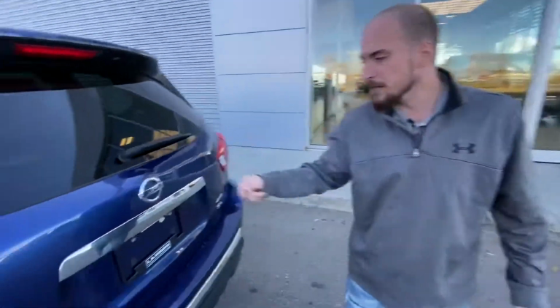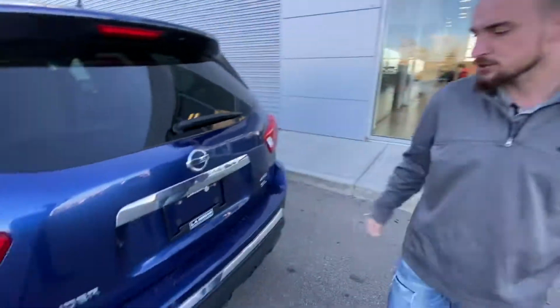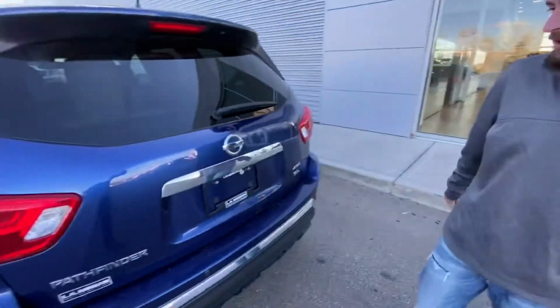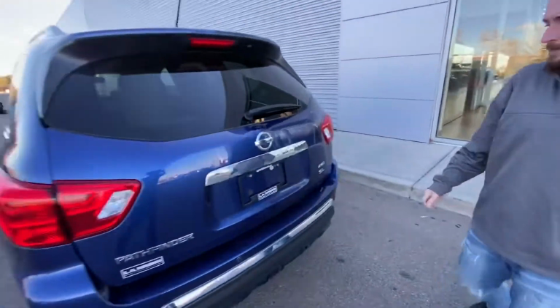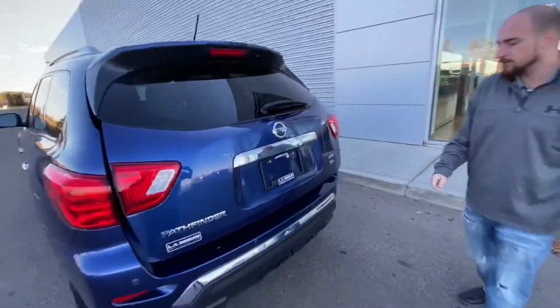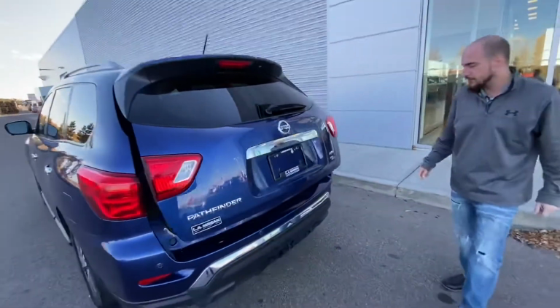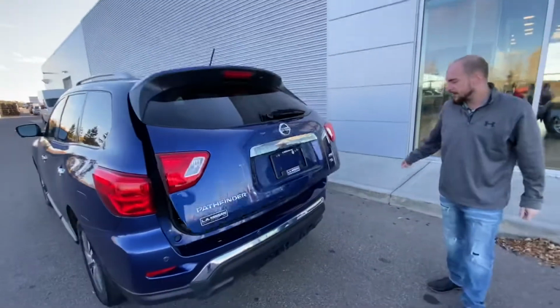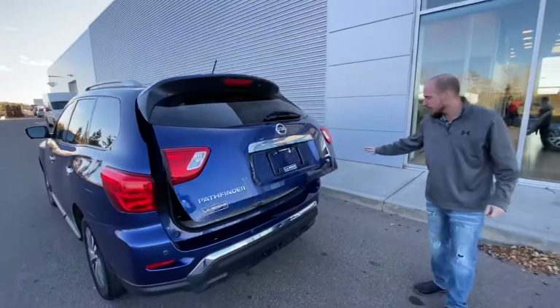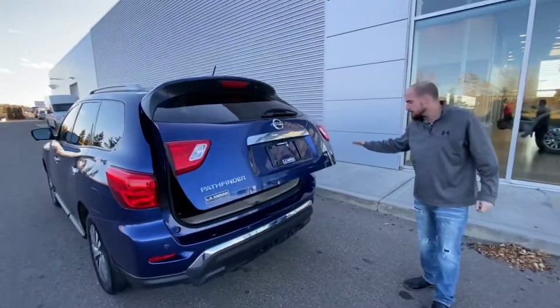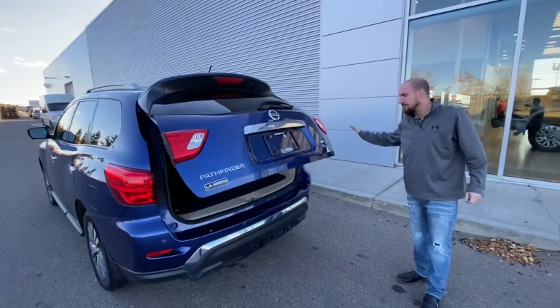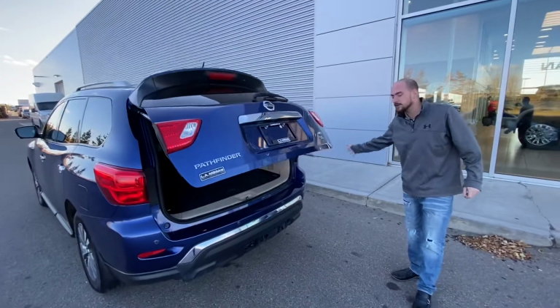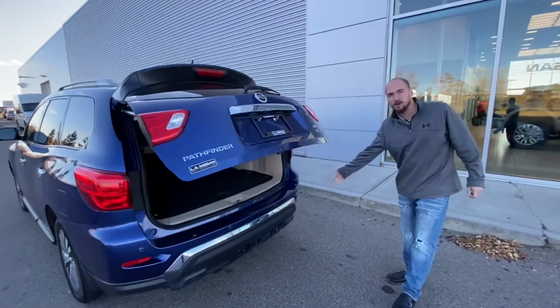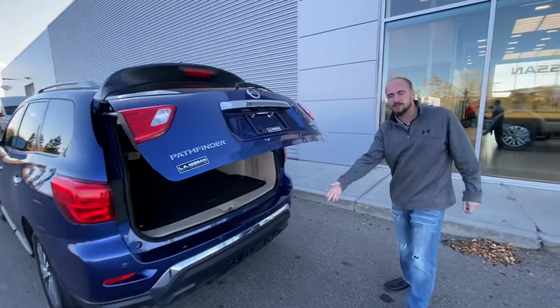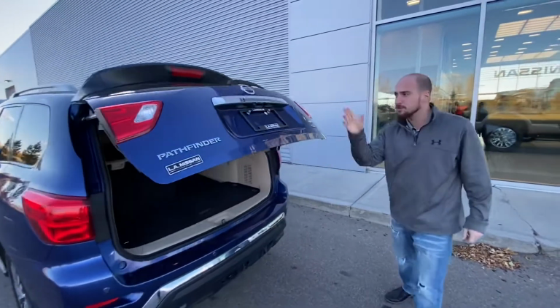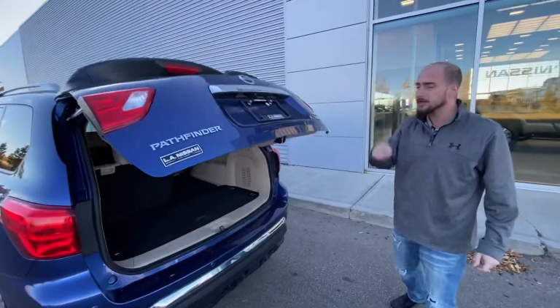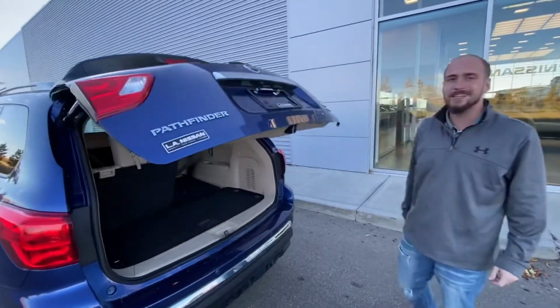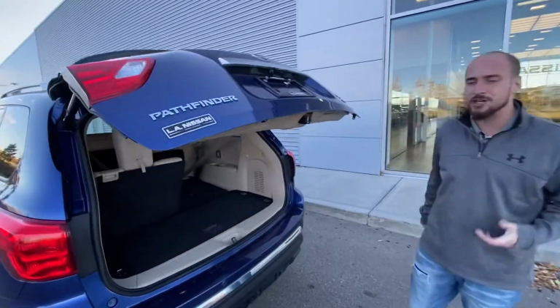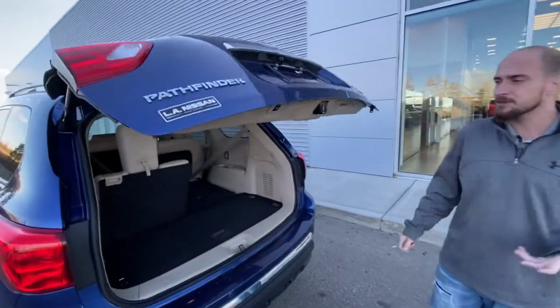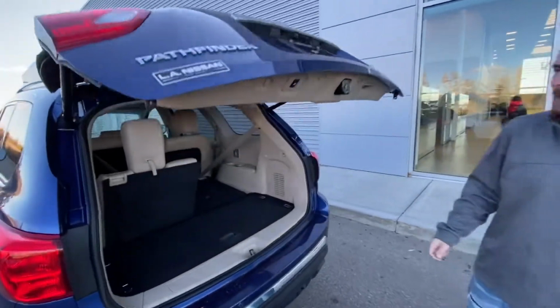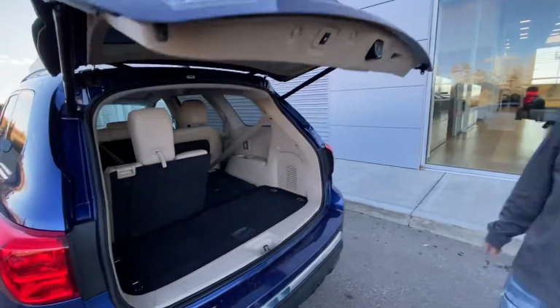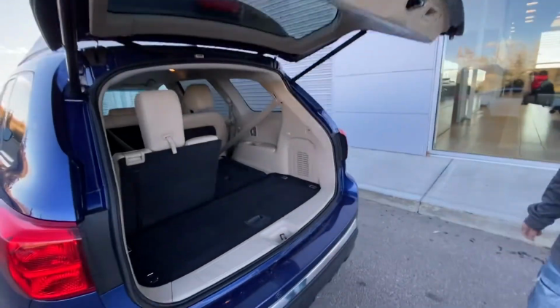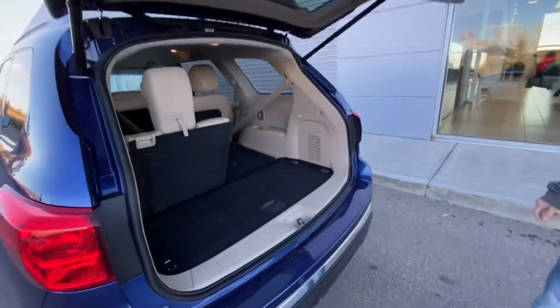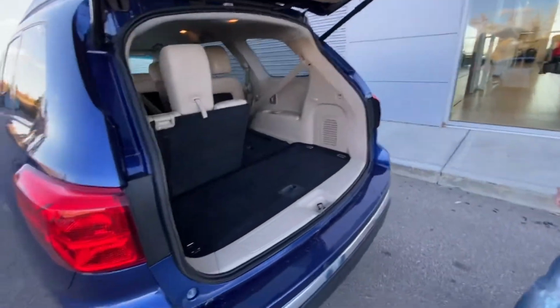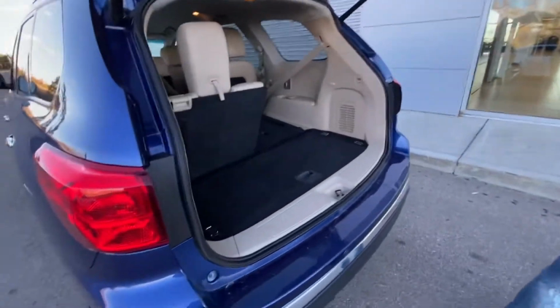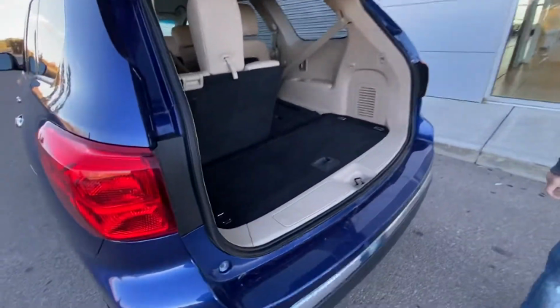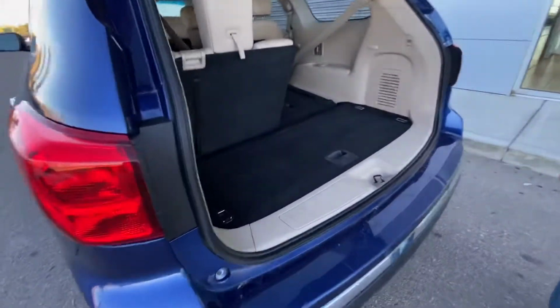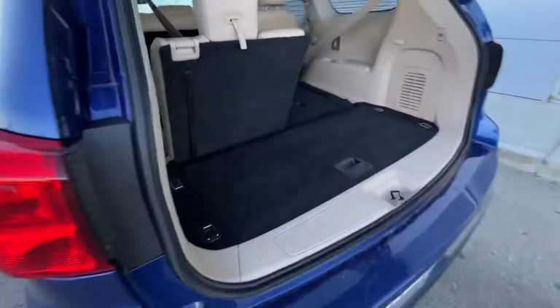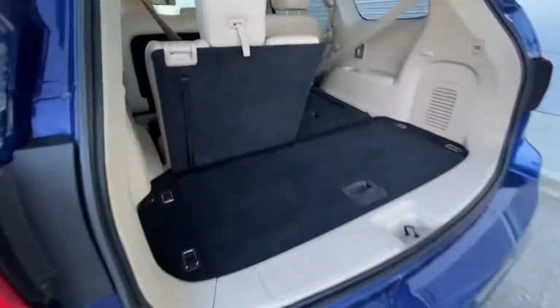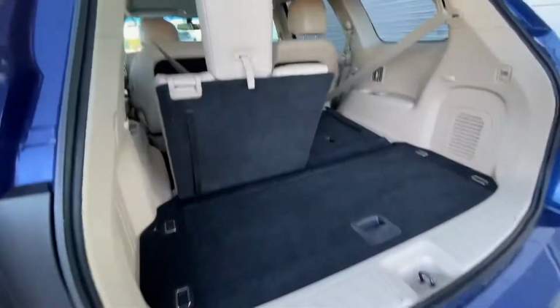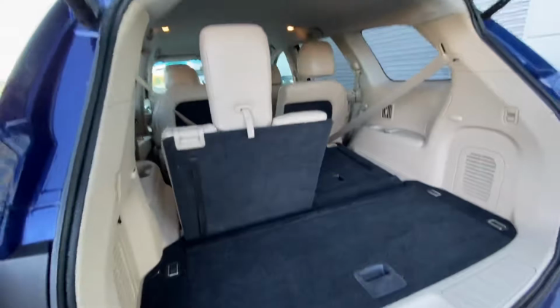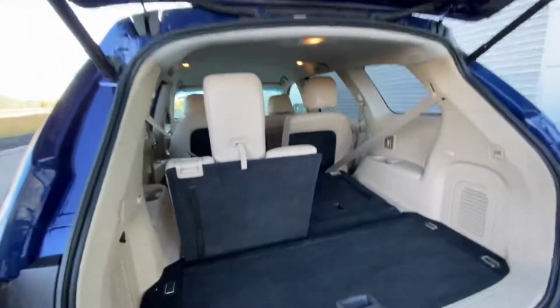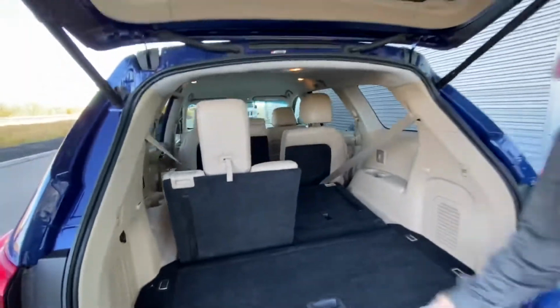One touch will raise that power lift tailgate and we do have our rear park sensors which work in conjunction with the backup camera, giving you ease and peace of mind parking in those tight spots.